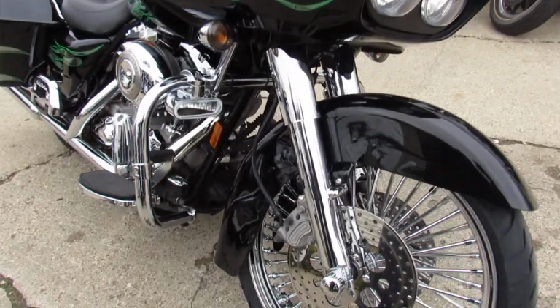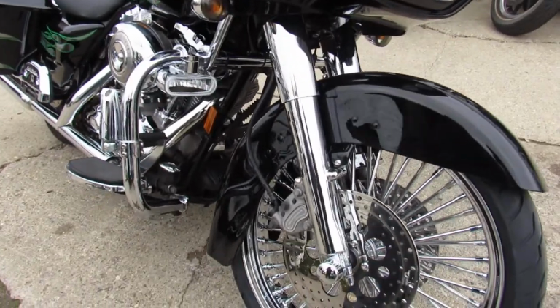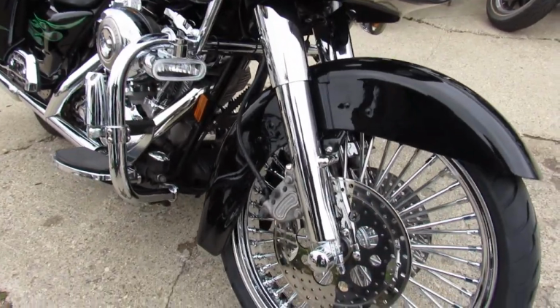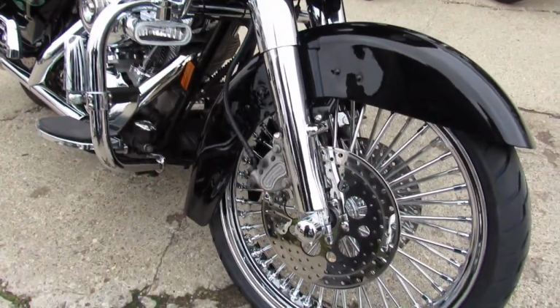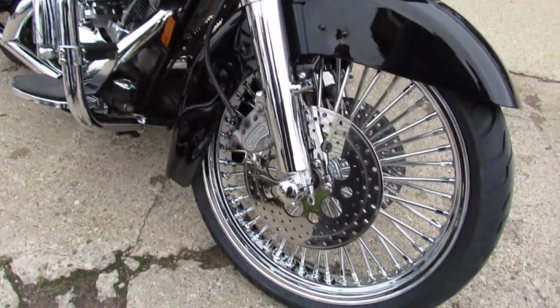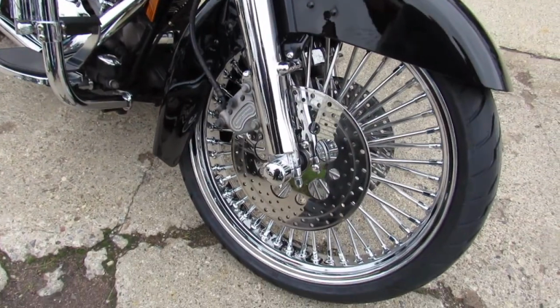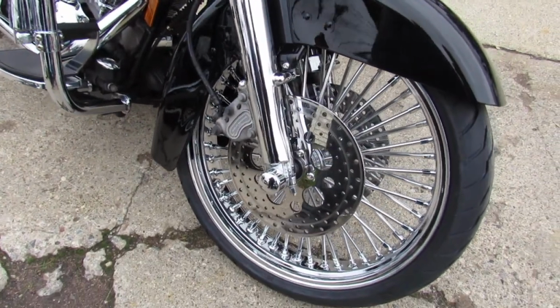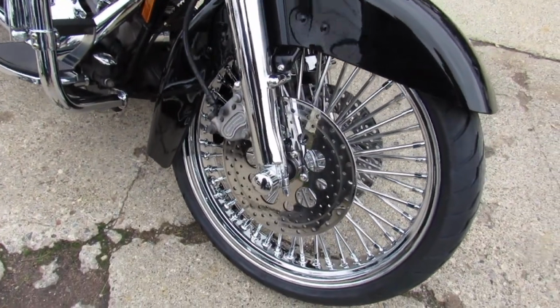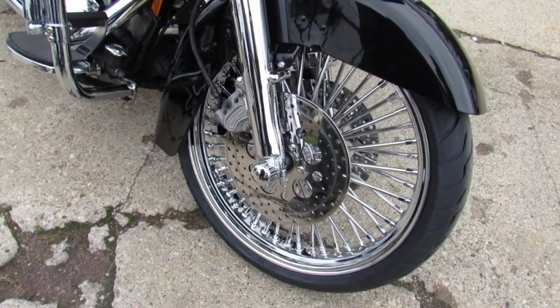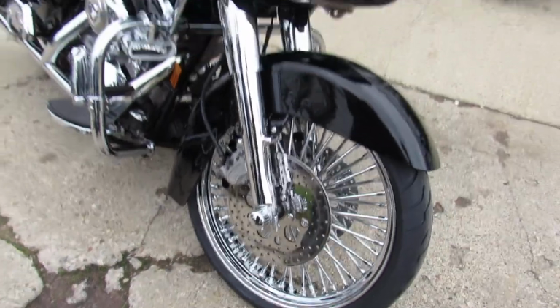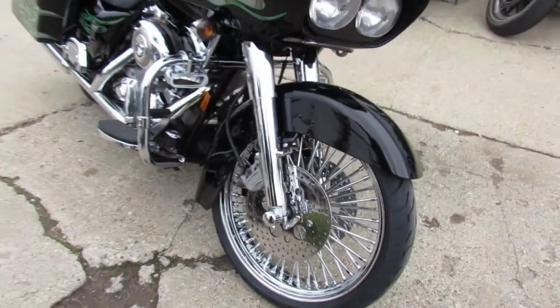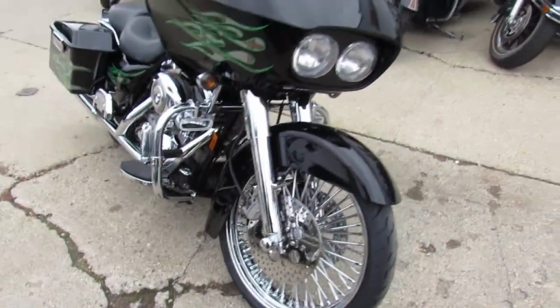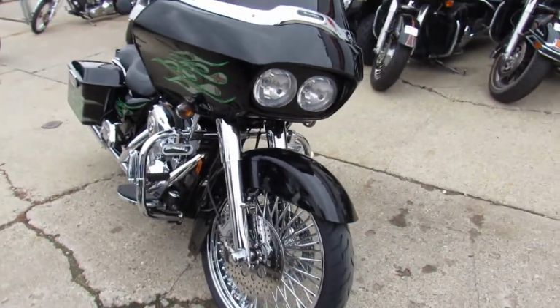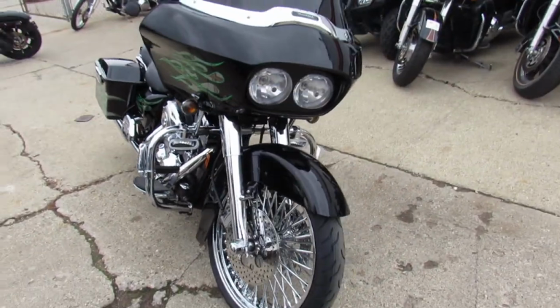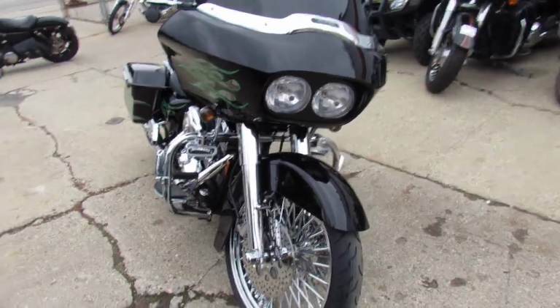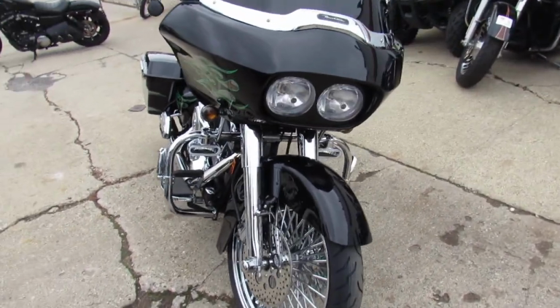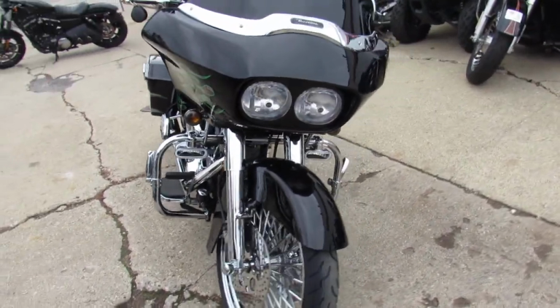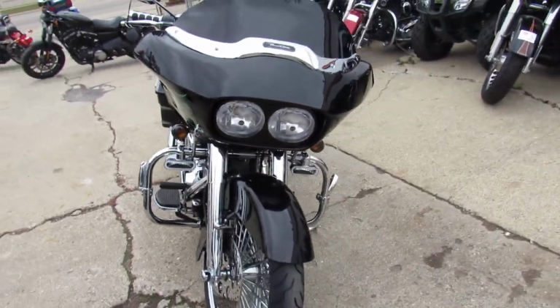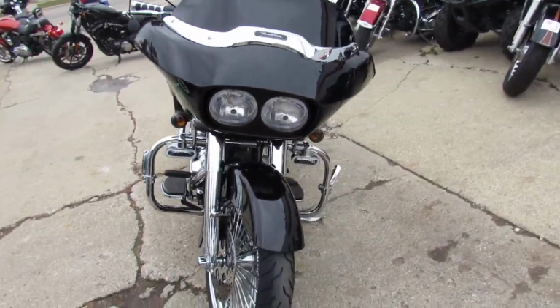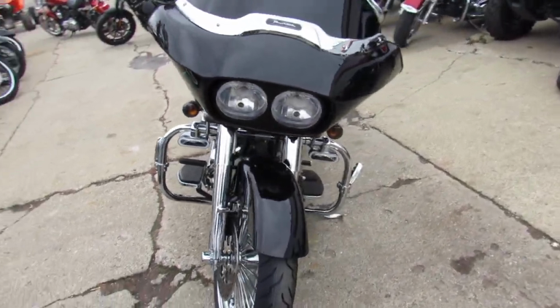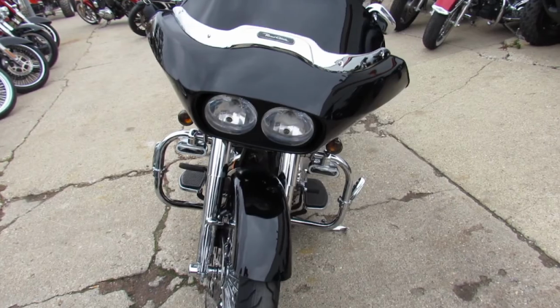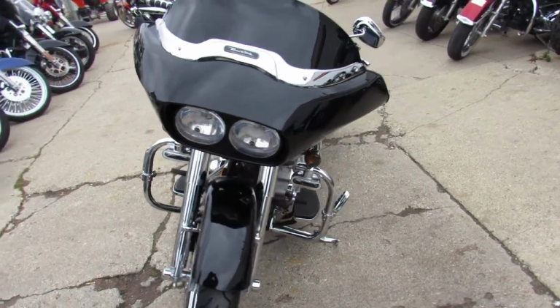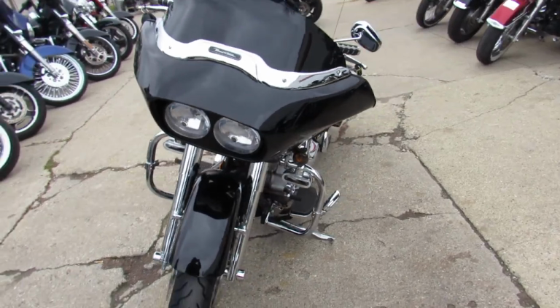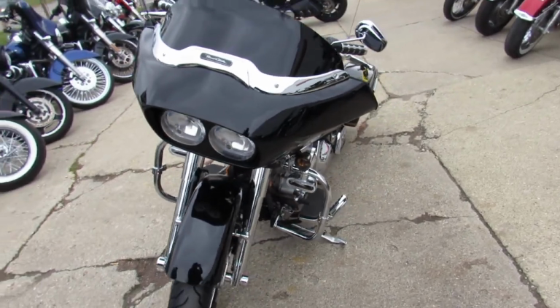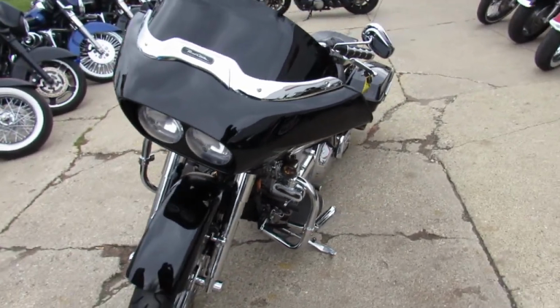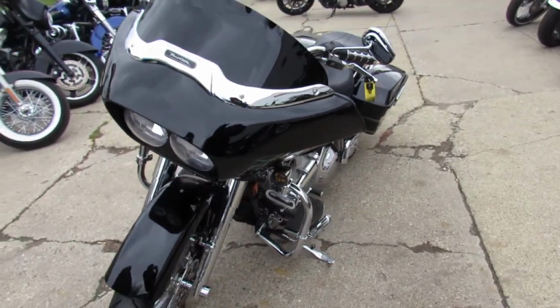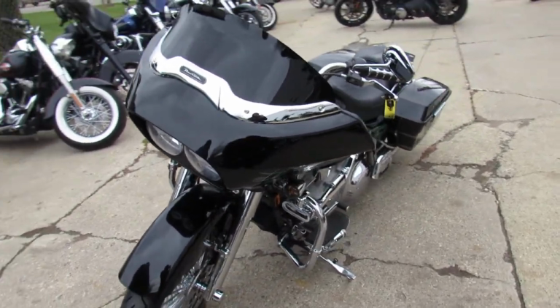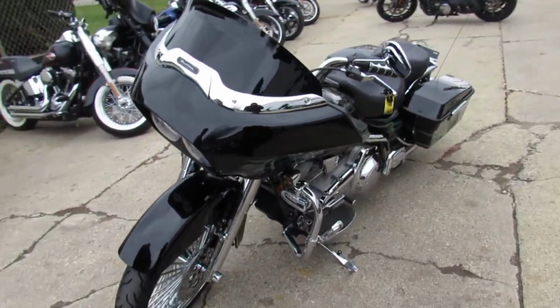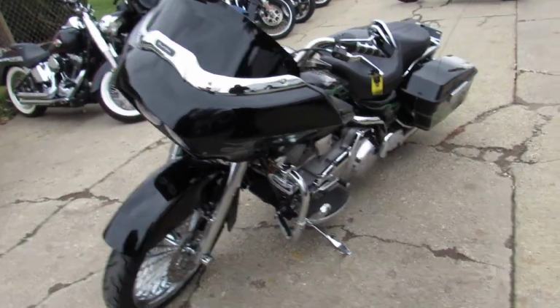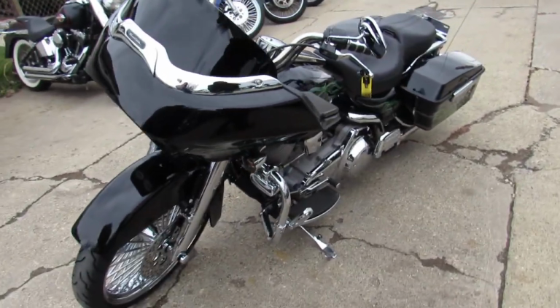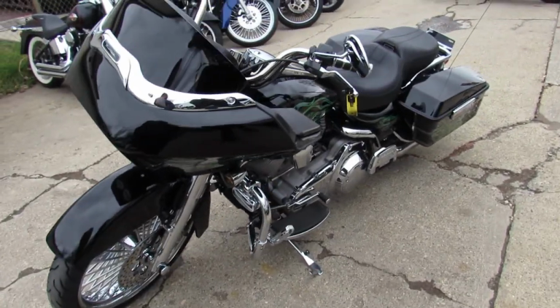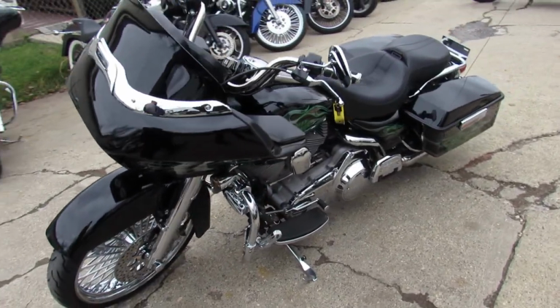This one's got the 21 inch fast spoke chrome front wheel. As you can see in the video, it also has a chrome front end on it. Just a good looking bike all the way around guys. Screaming Eagle exhaust and more. This Road Glide is a must see.